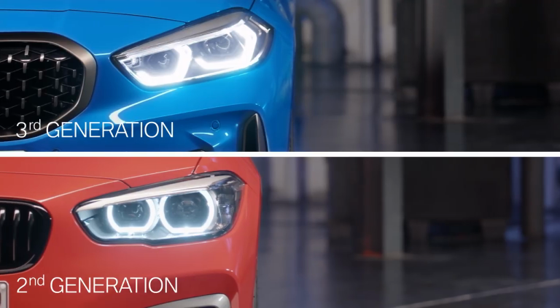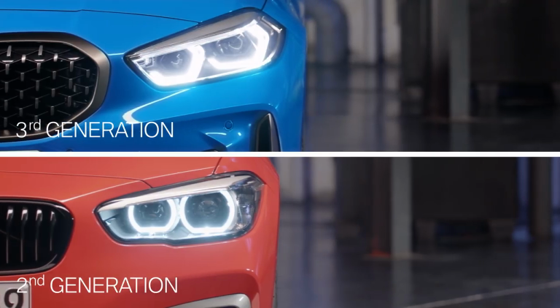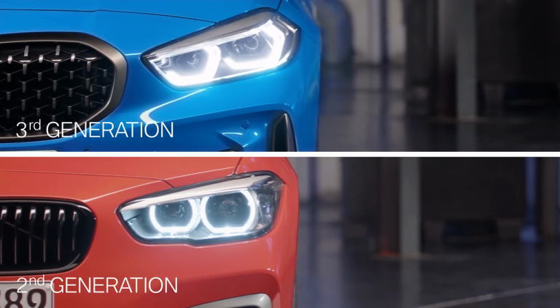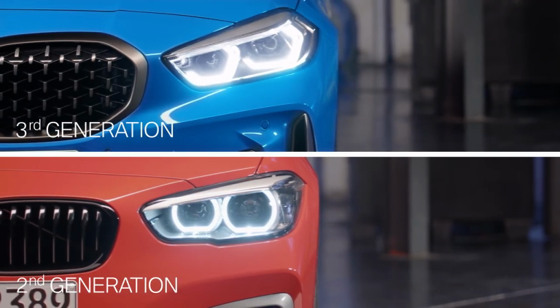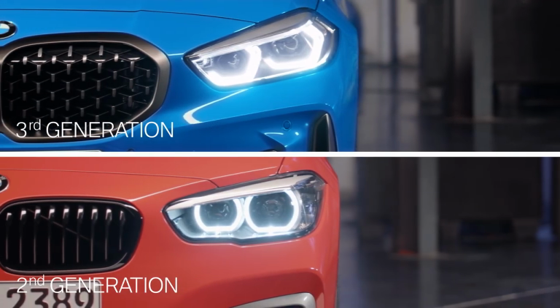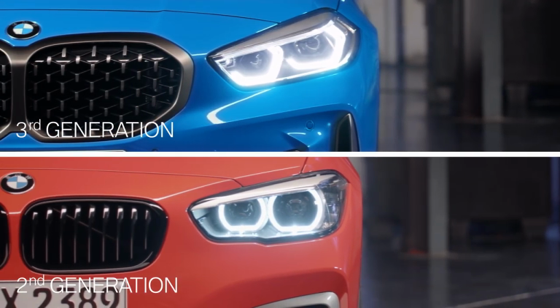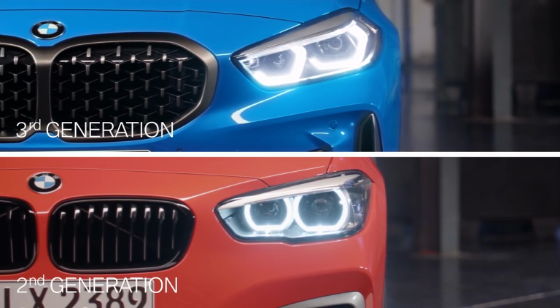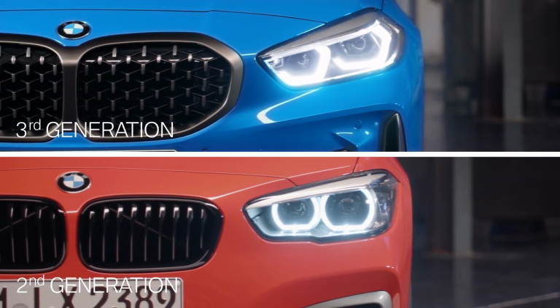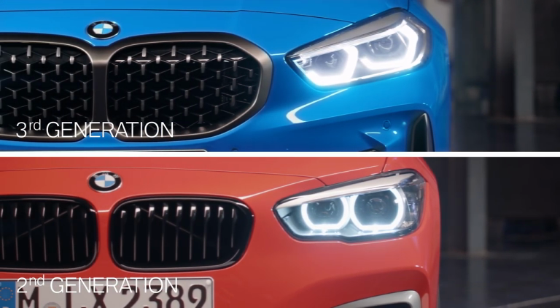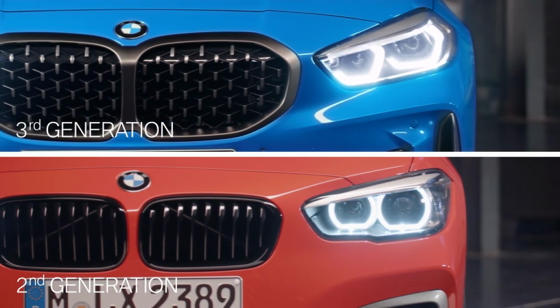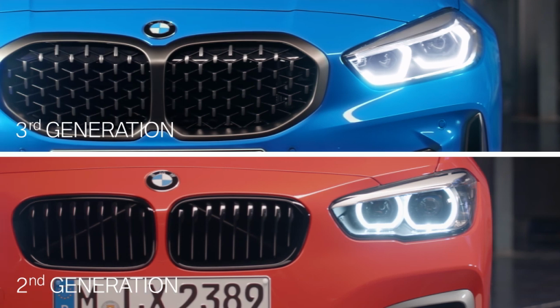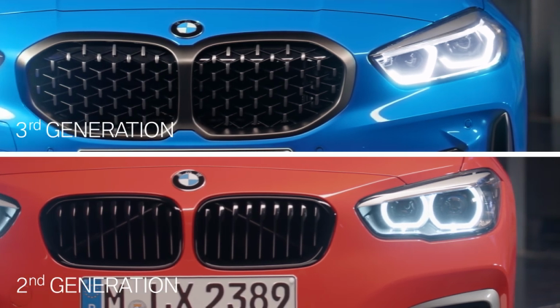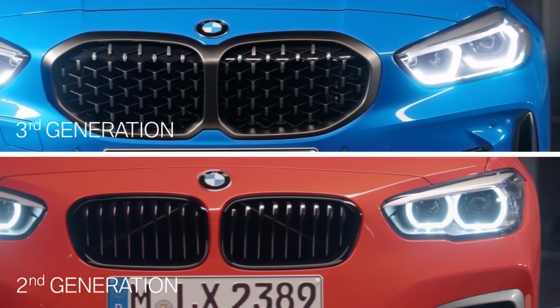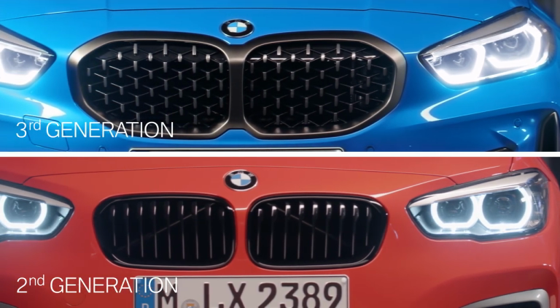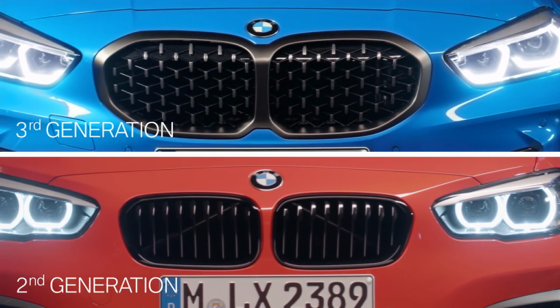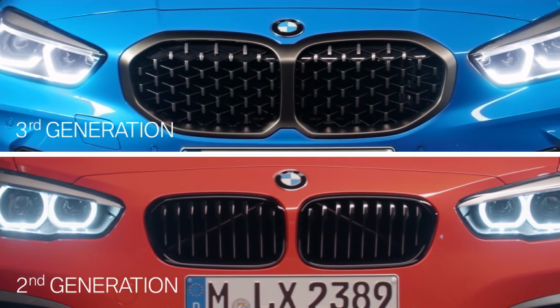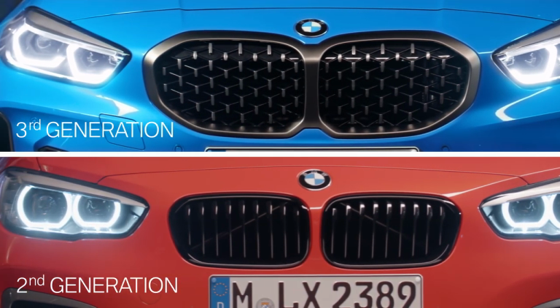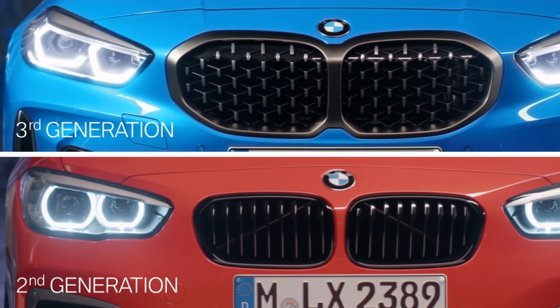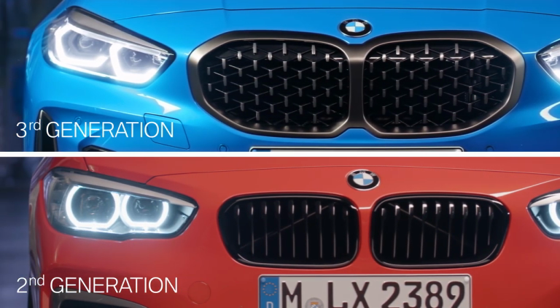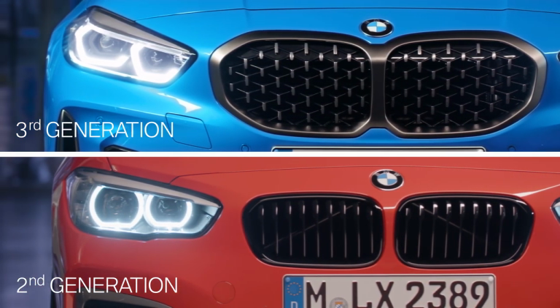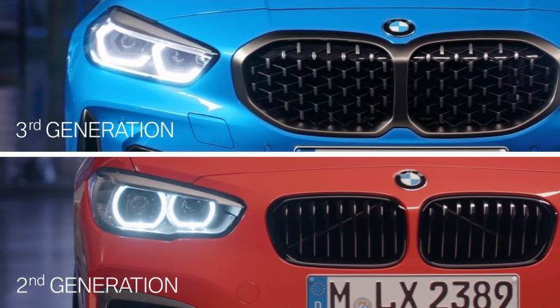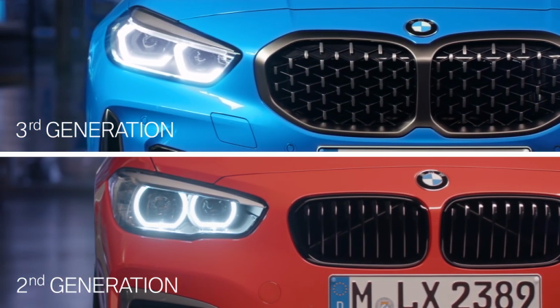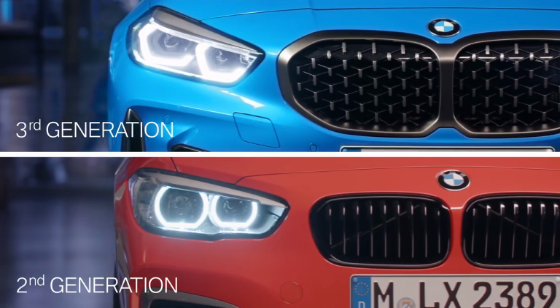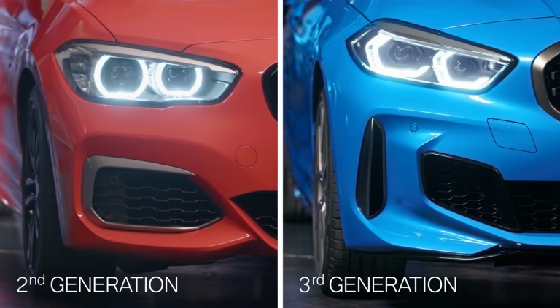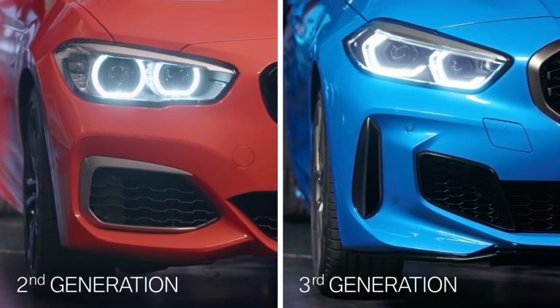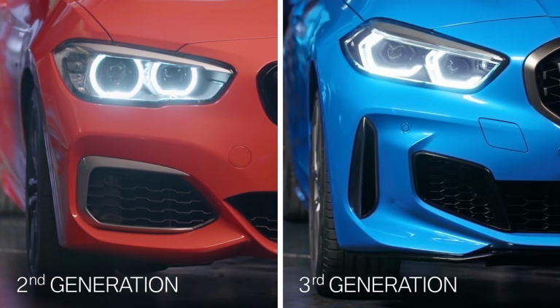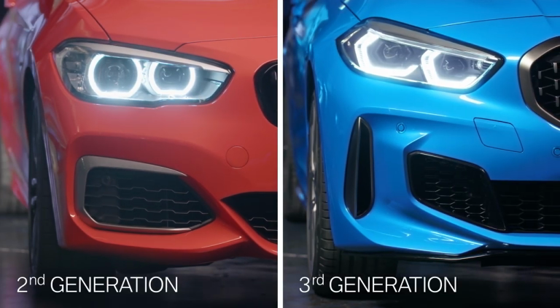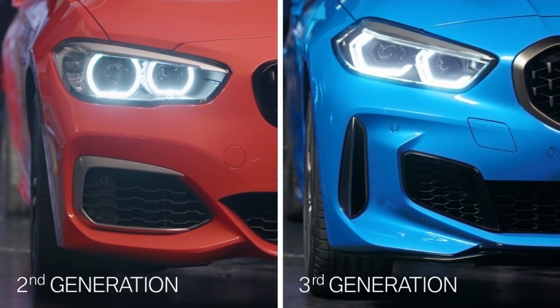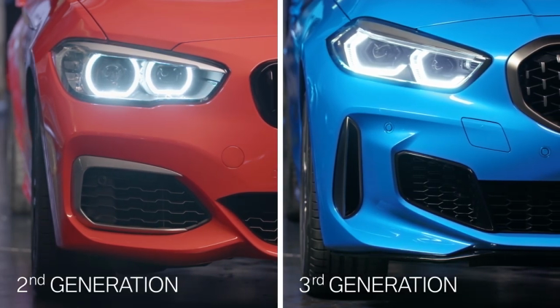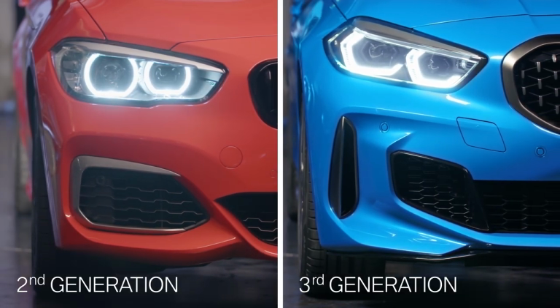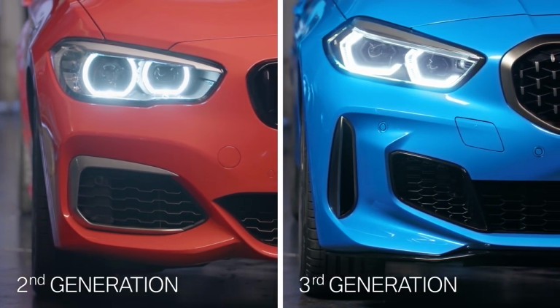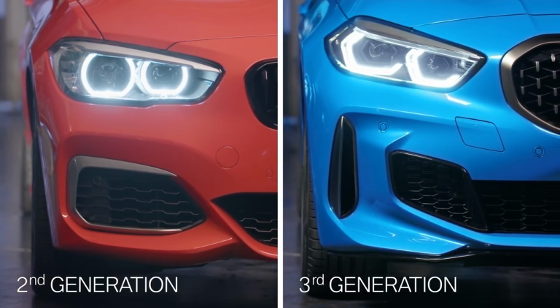A catching highlight is the significantly grown double kidney. On the M135i, it comes with a mesh design instead of the classic kidney bars. Big air intakes emphasize the athletic appearance of the car.